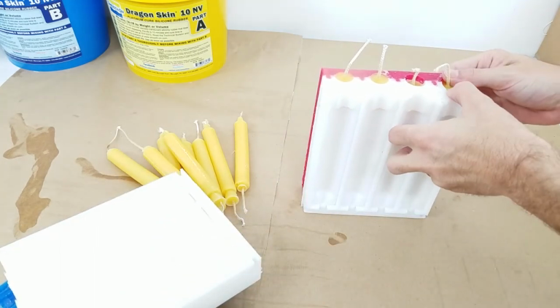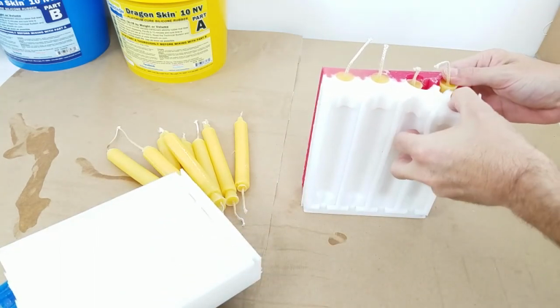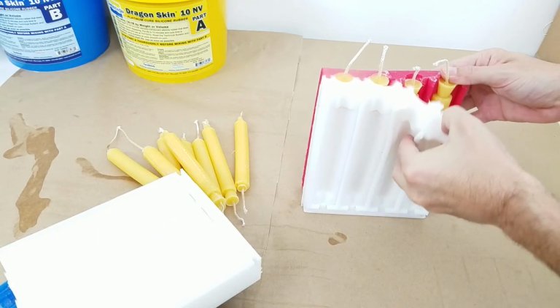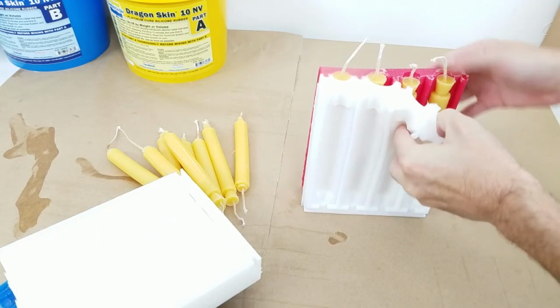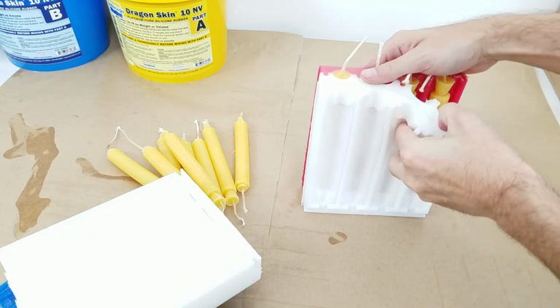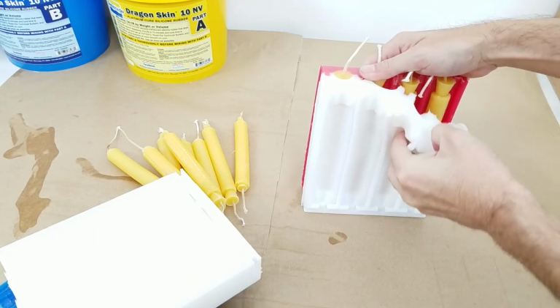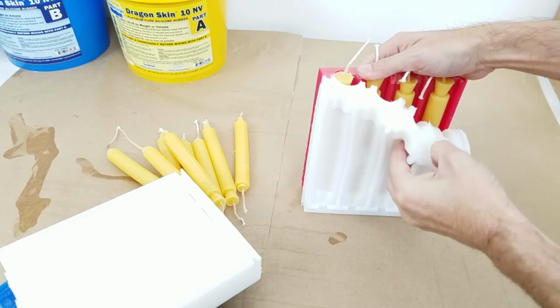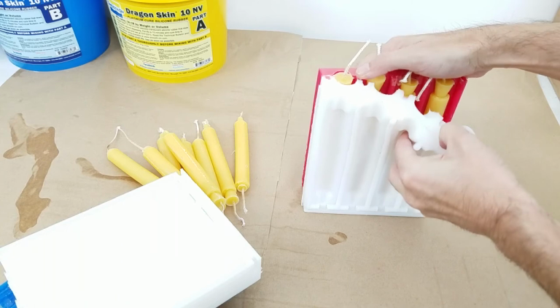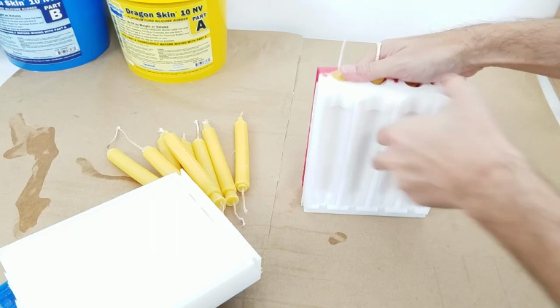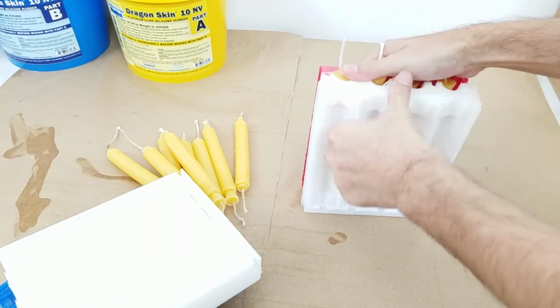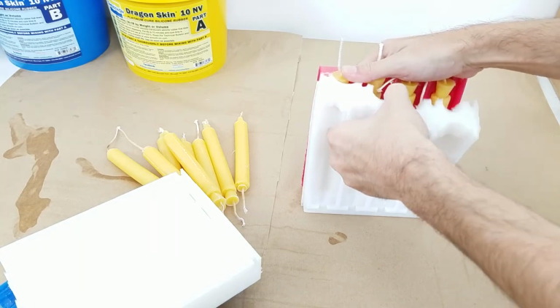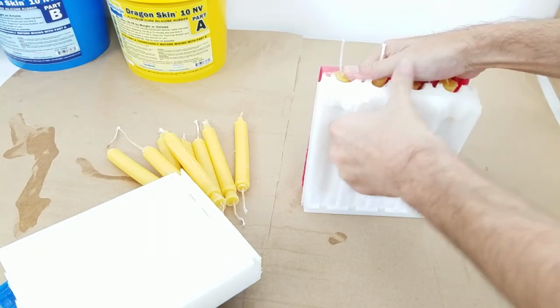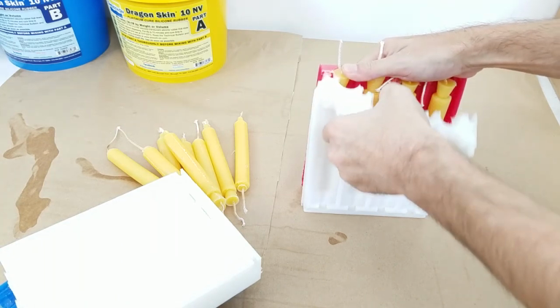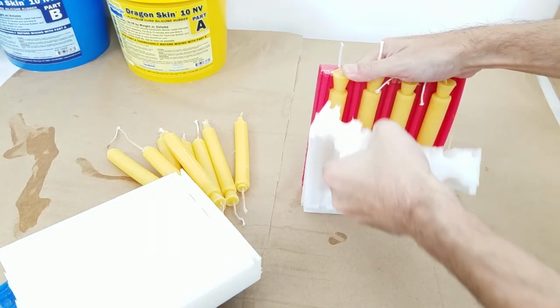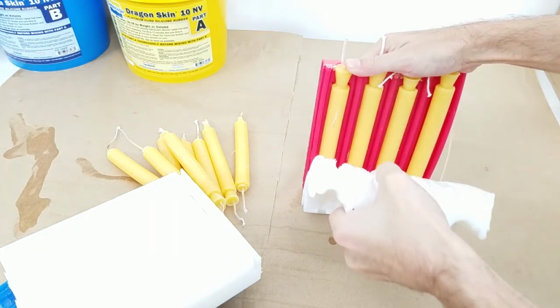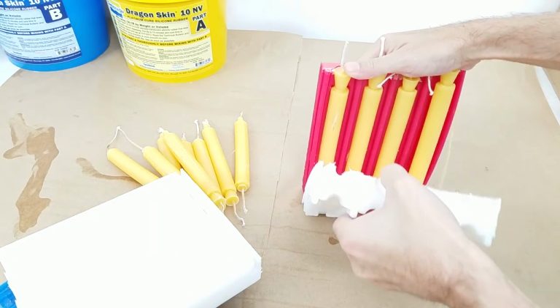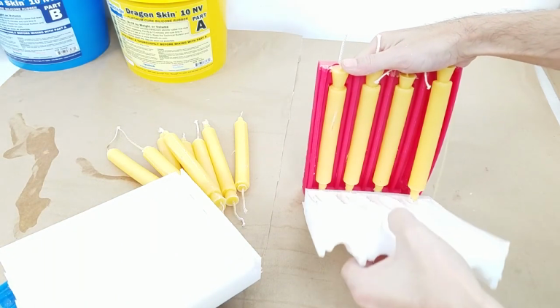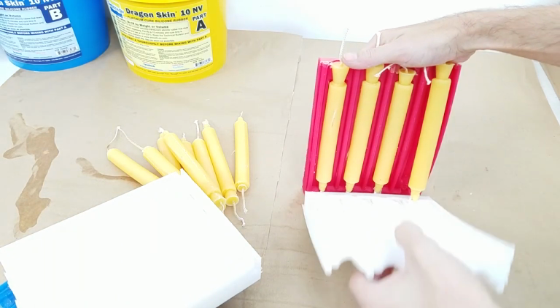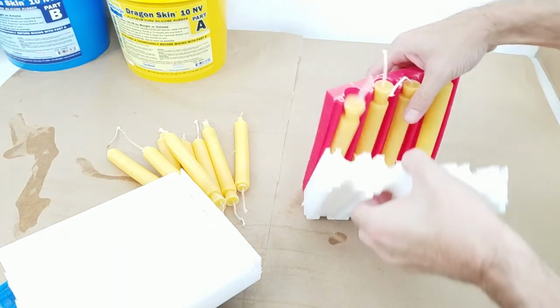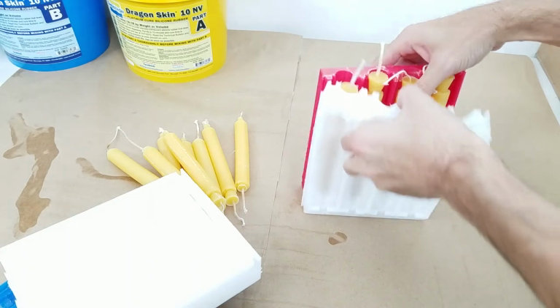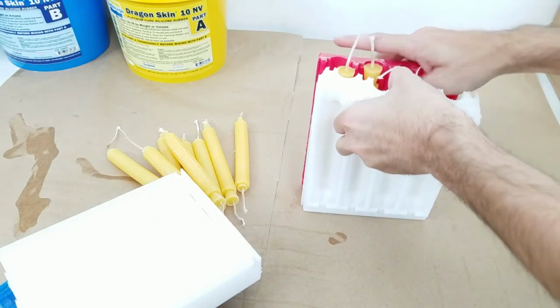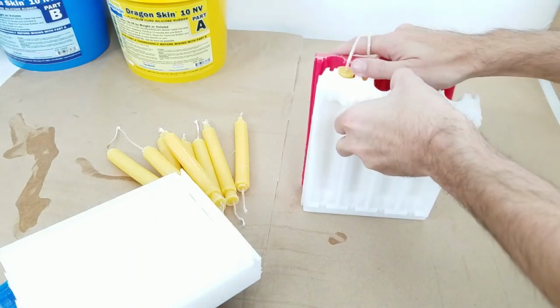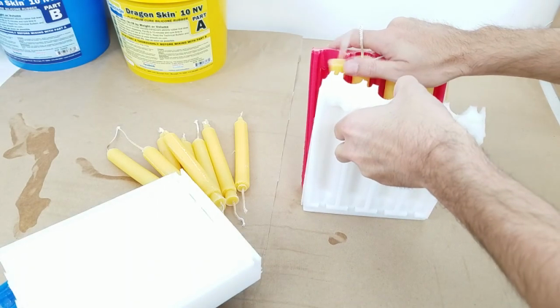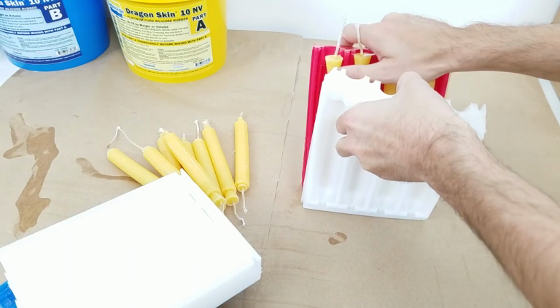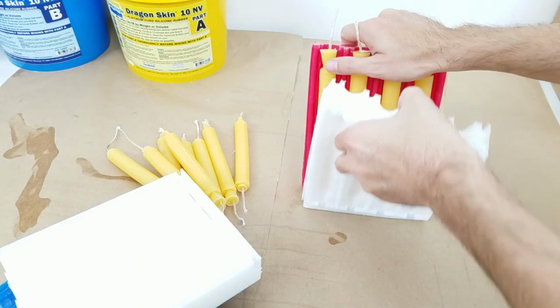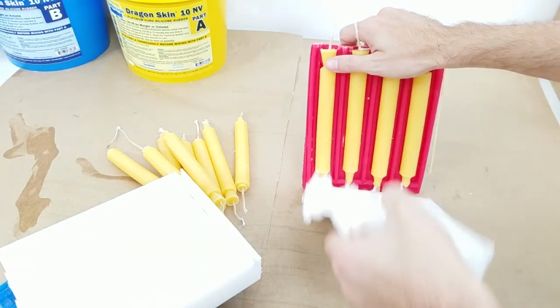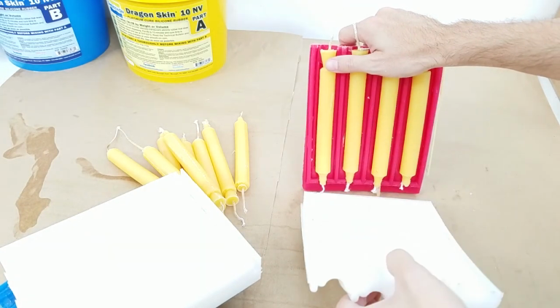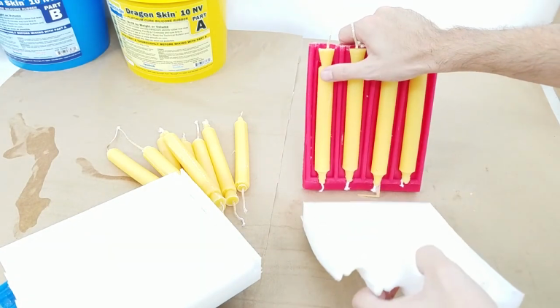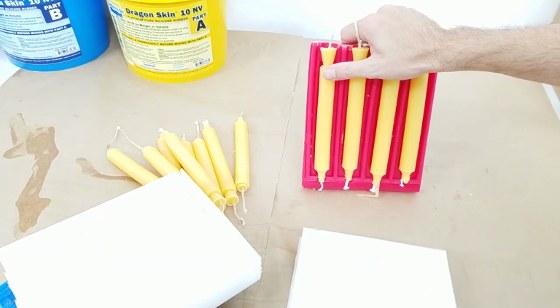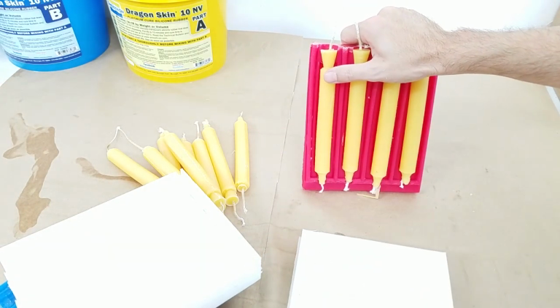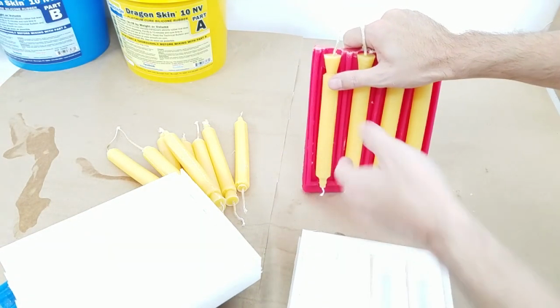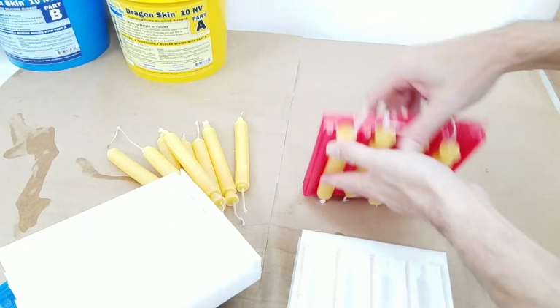By using a MightyMold with two MightyMultipliers we have poured 12 taper candles in one mold. And as you can see, I have been able to unmold them faster than you could get one candle unmolded using traditional taper candle molds.